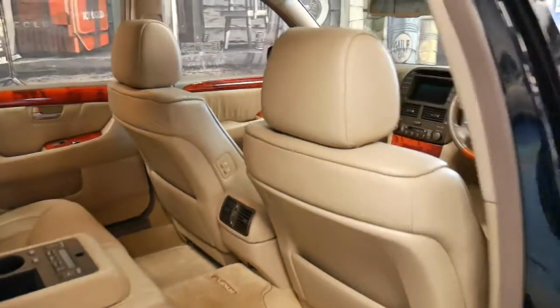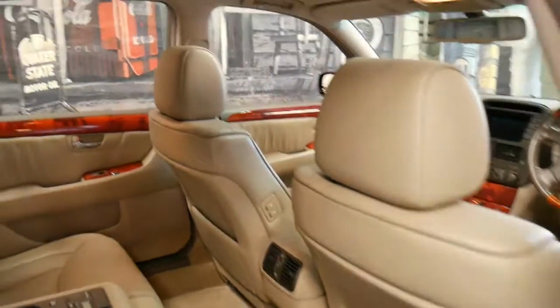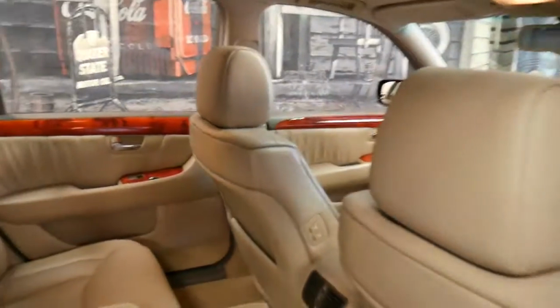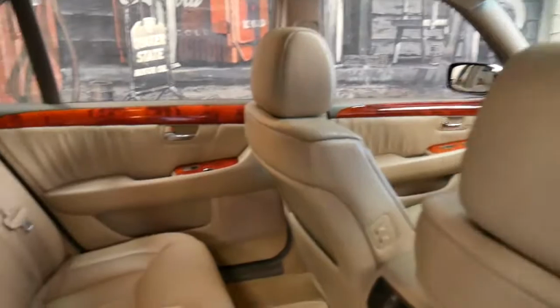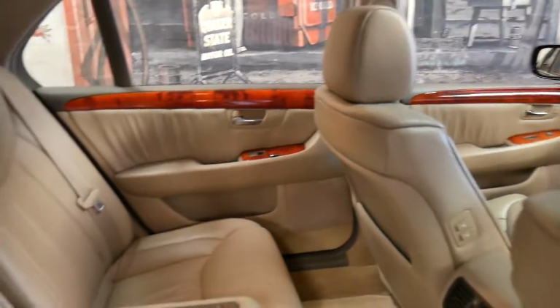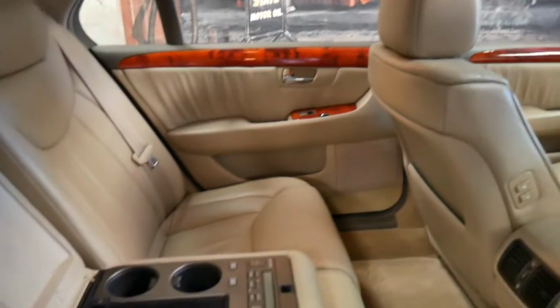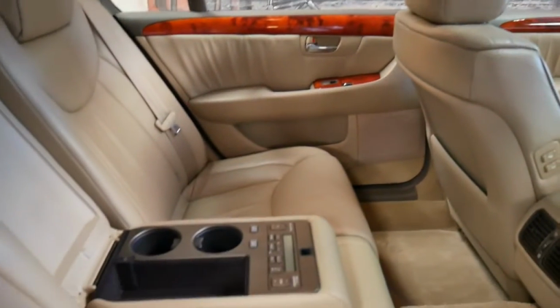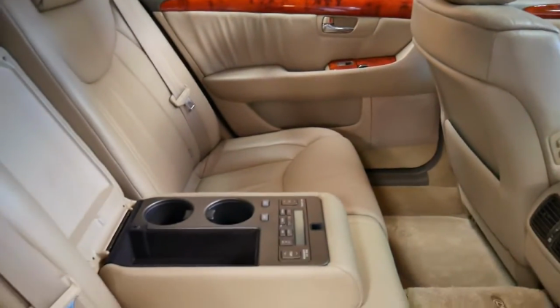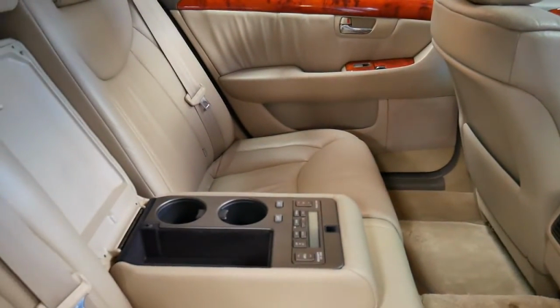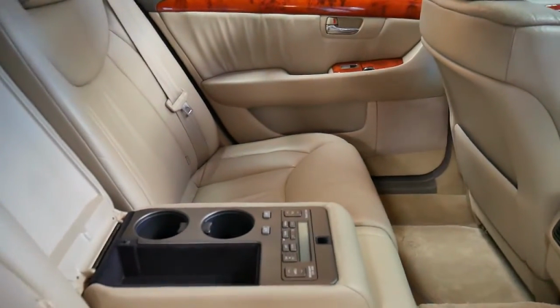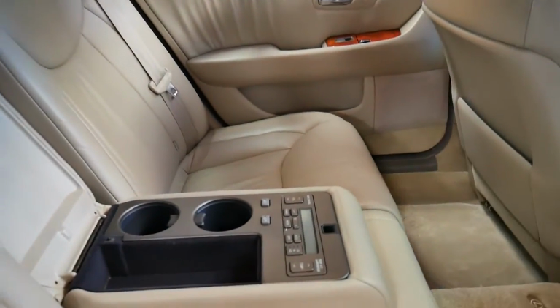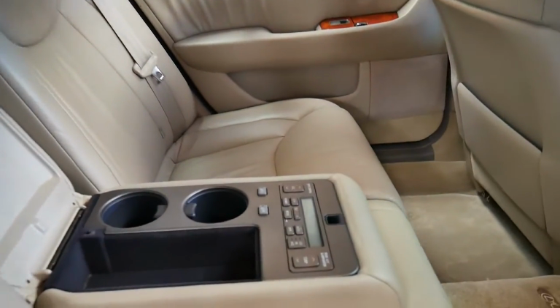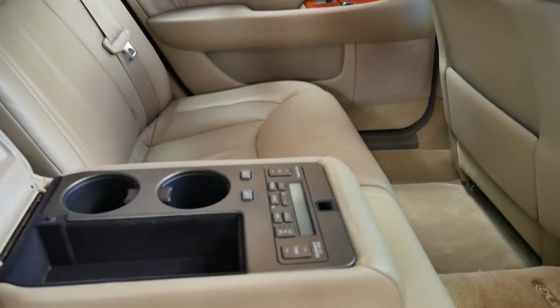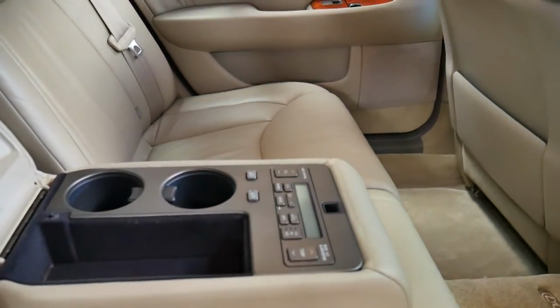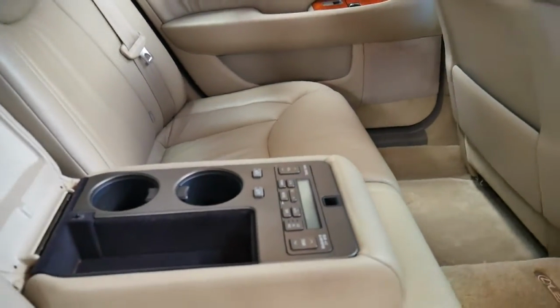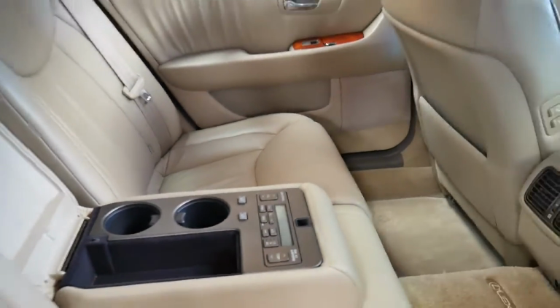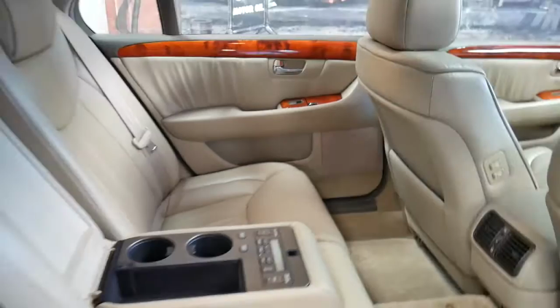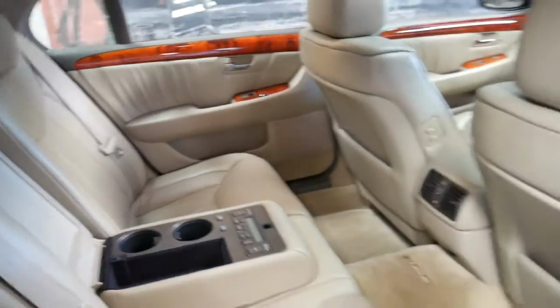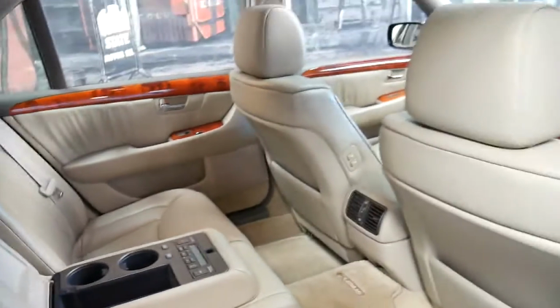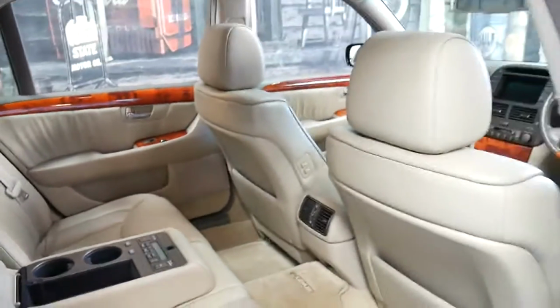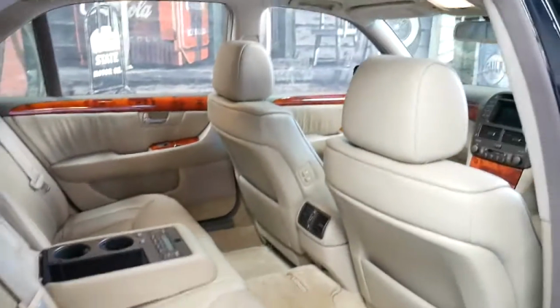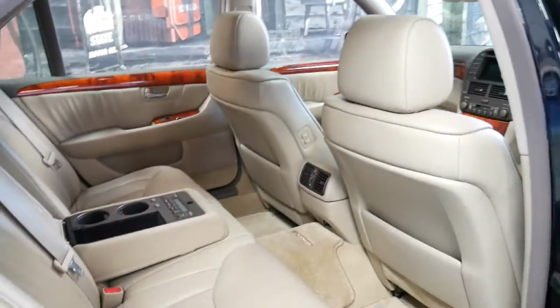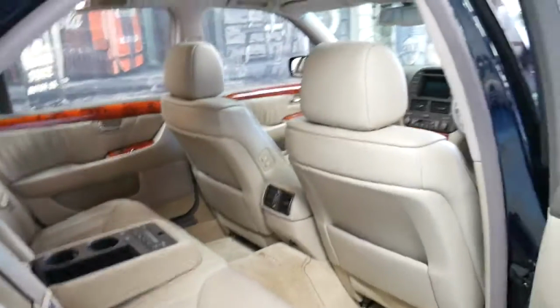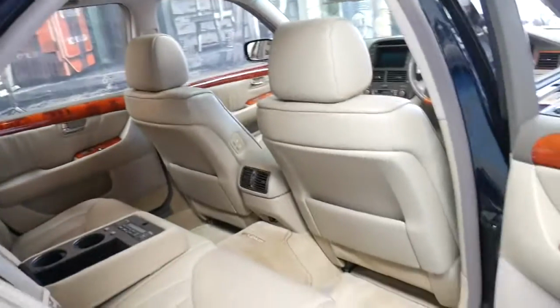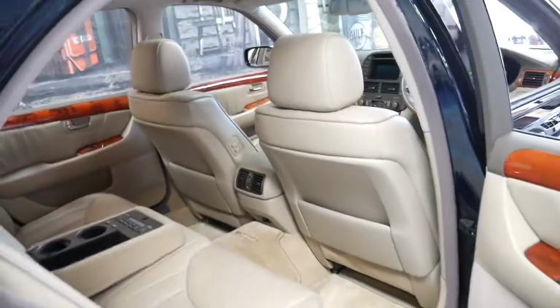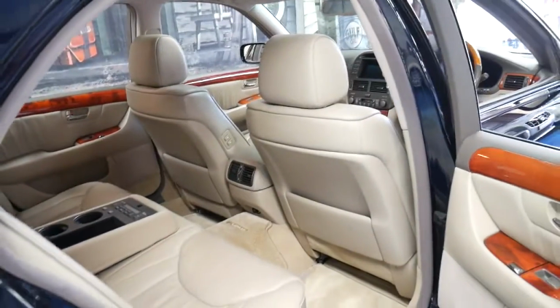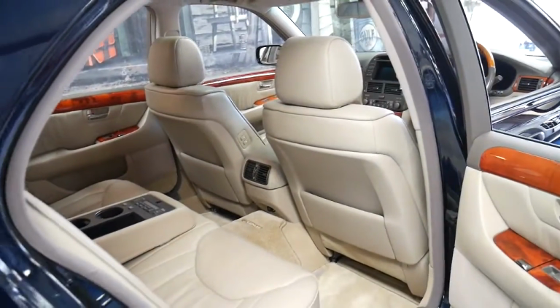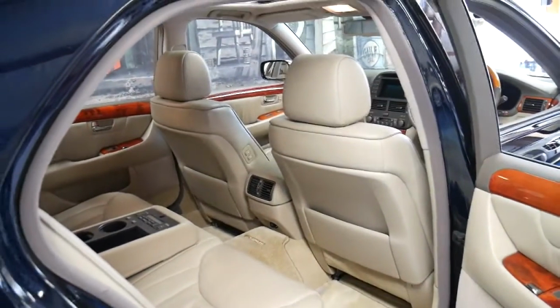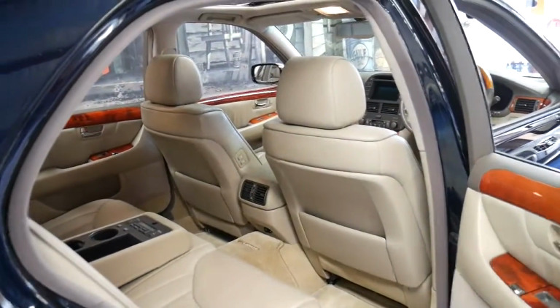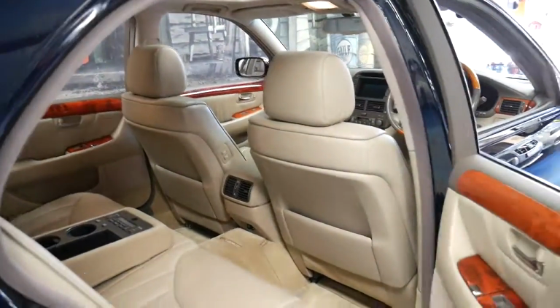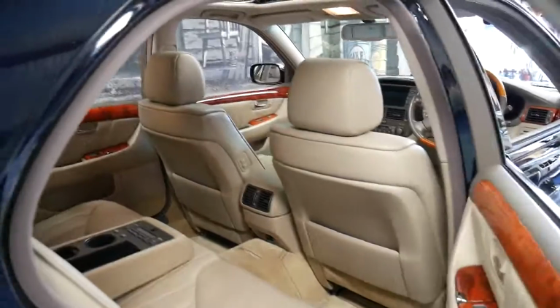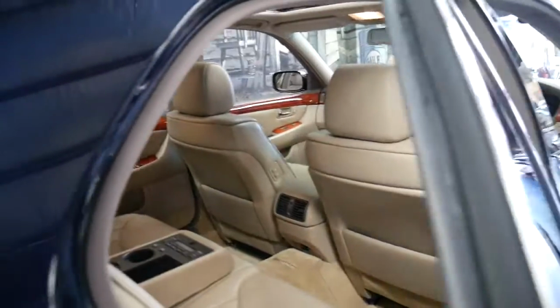It's got the cool box in the back, heated rear seats, and radio controls in the back, which first became available in the Series 4 LS400 in 1995.